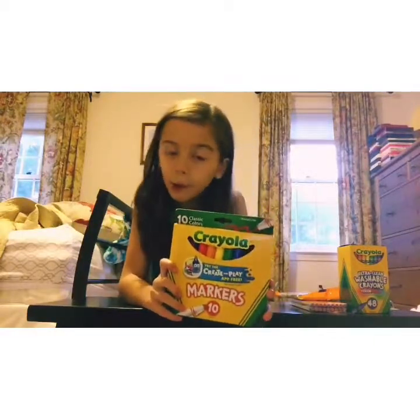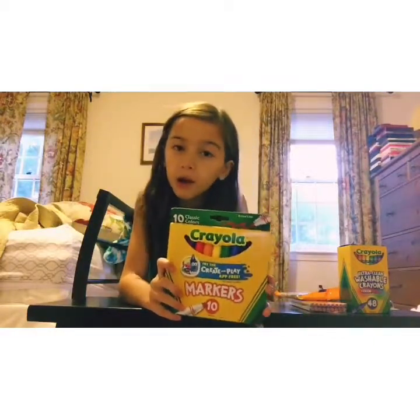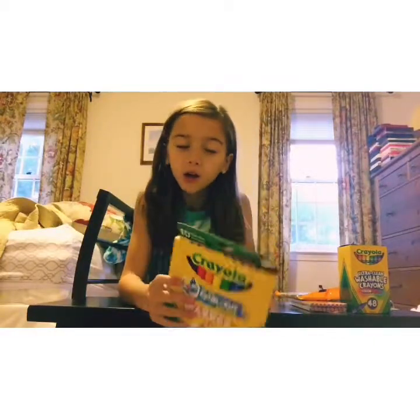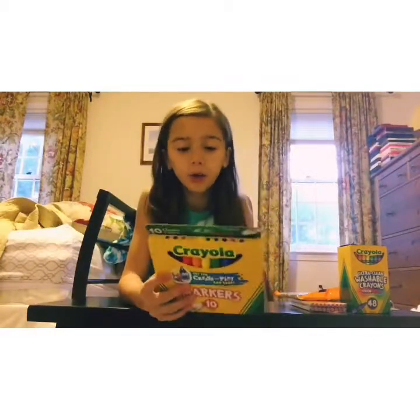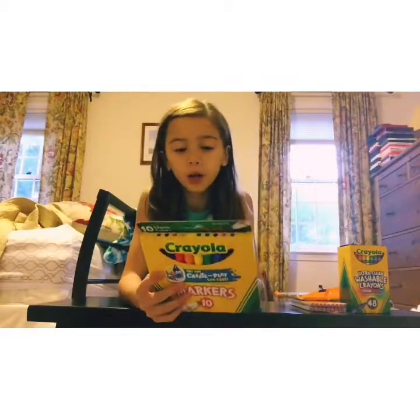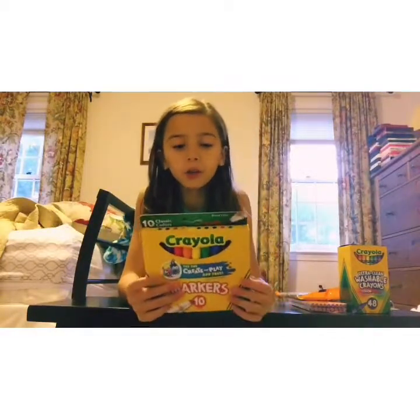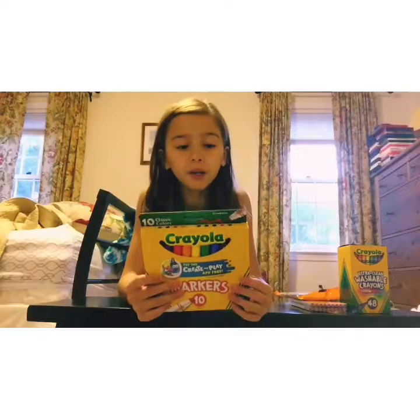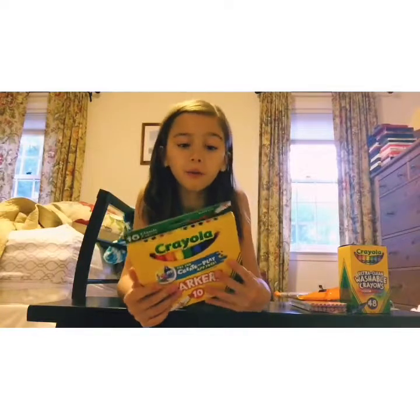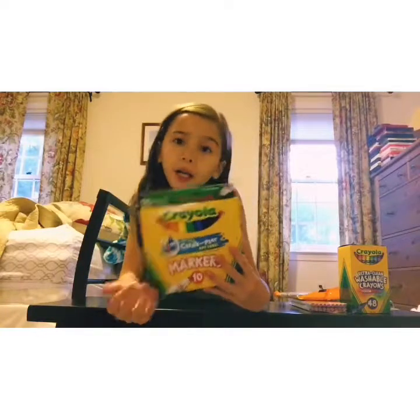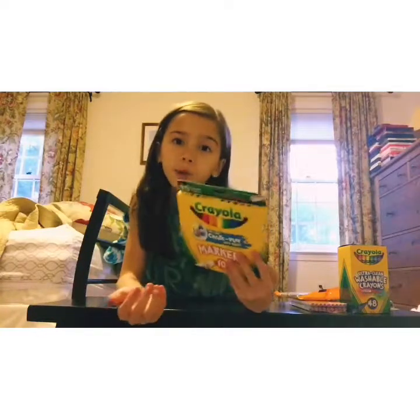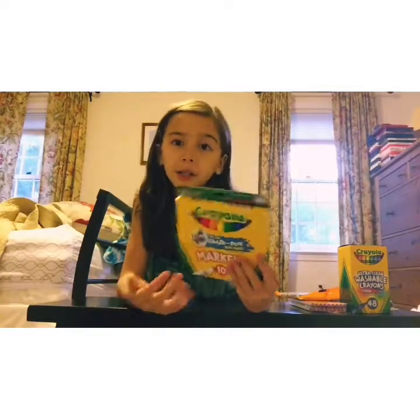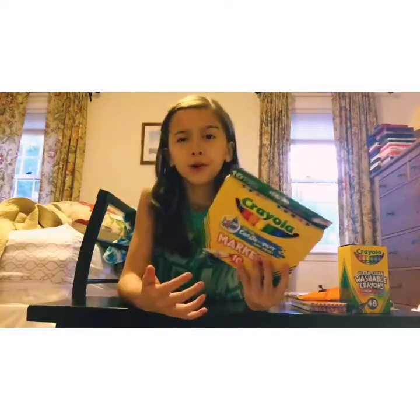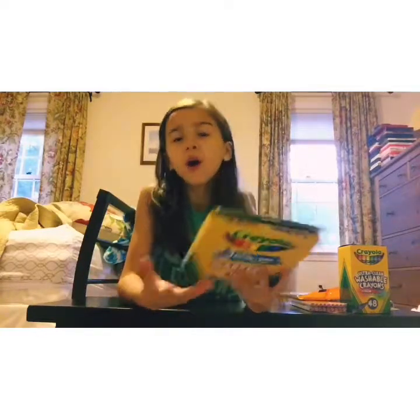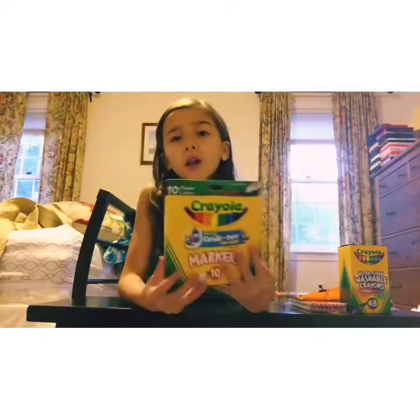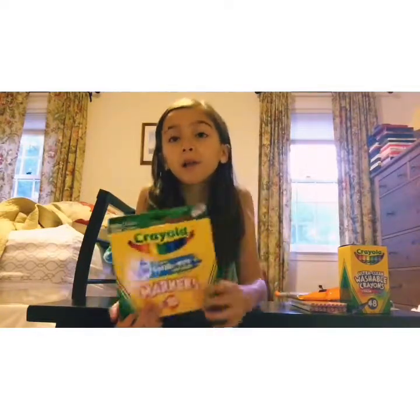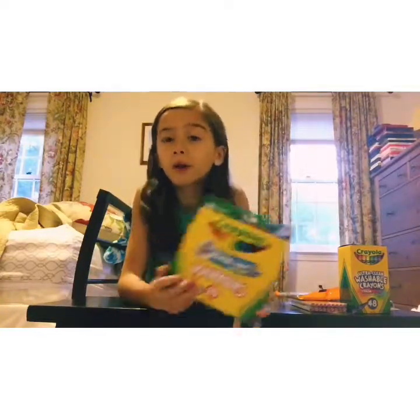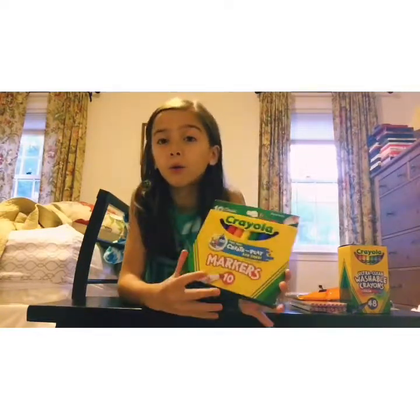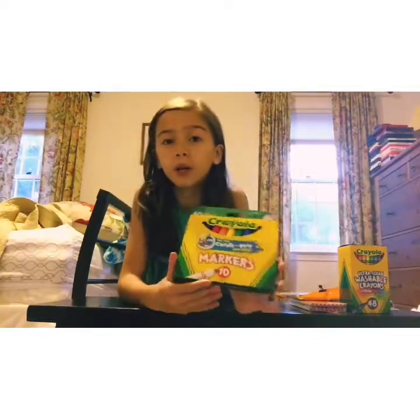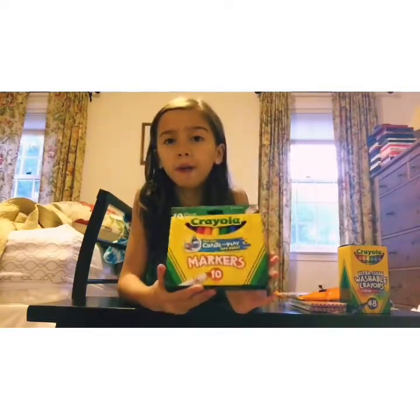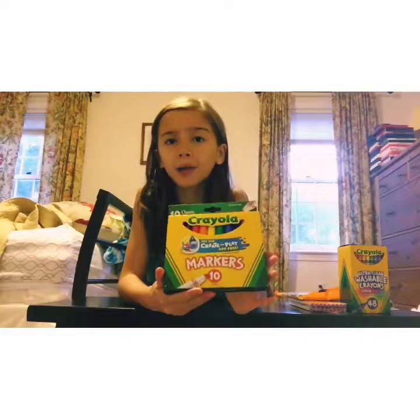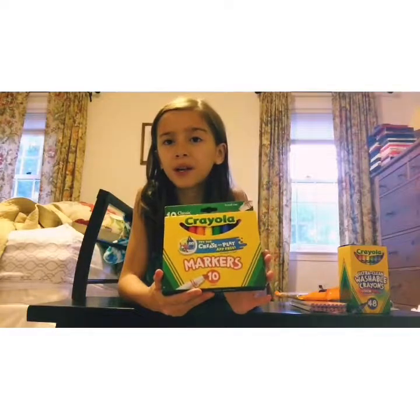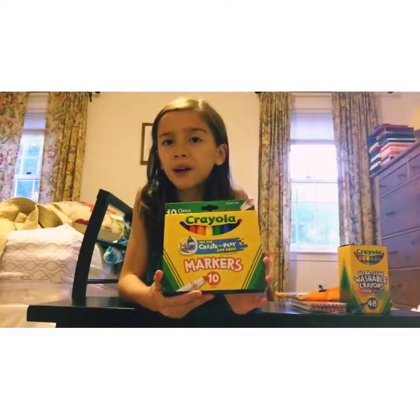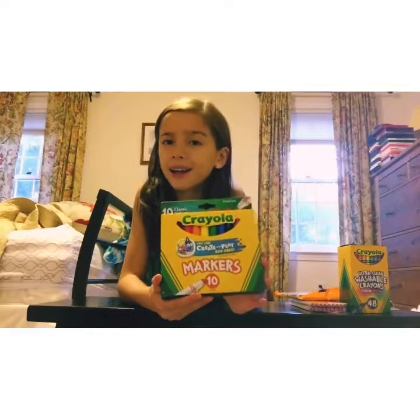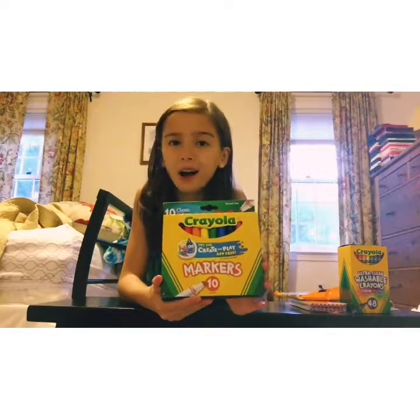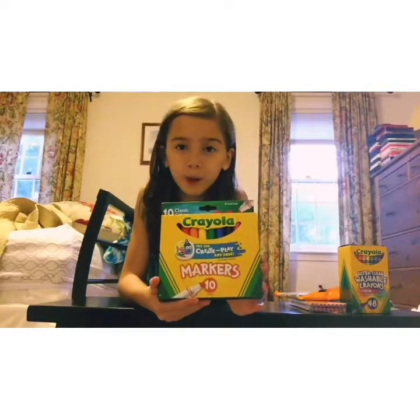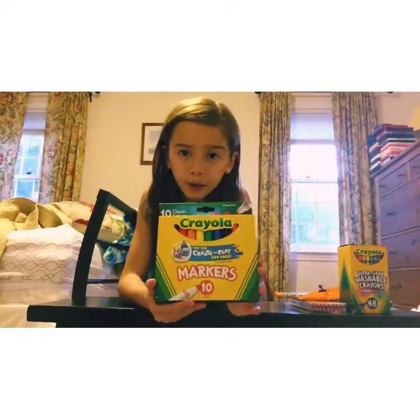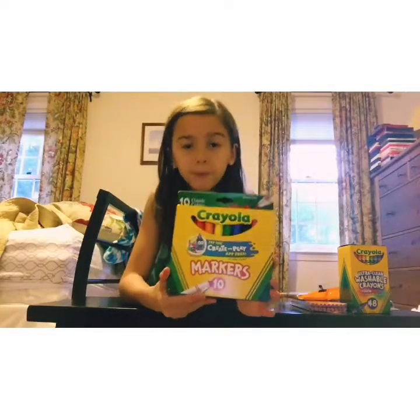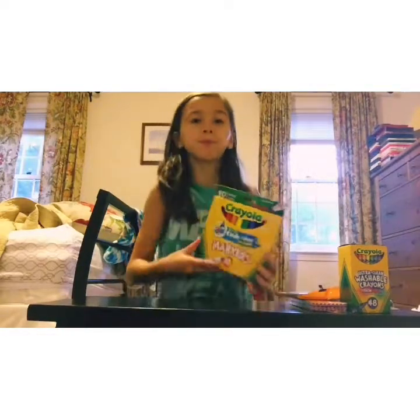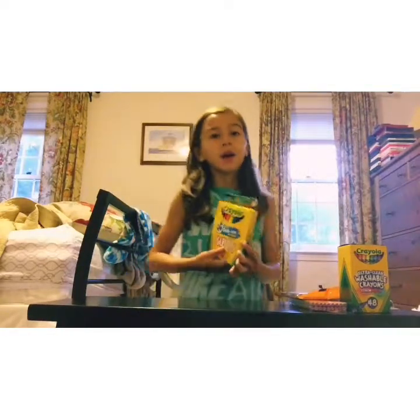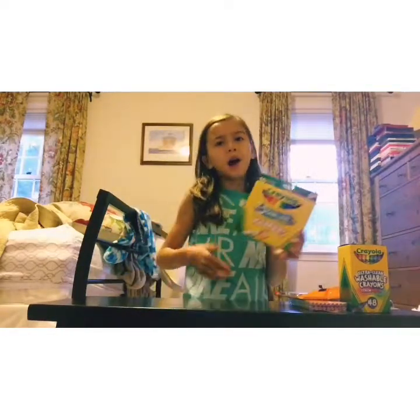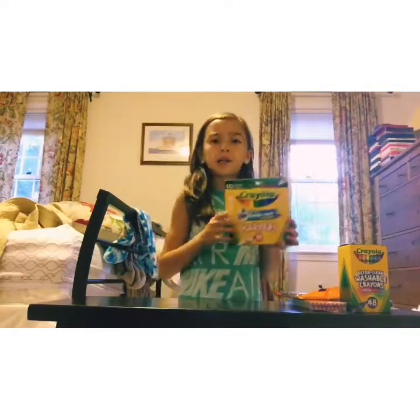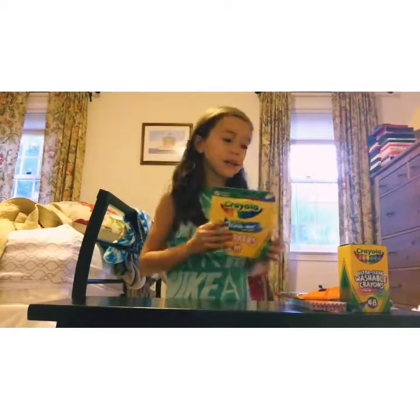I really like these Crayola markers. These are like the highest pack you can really get, and I just like to get the 10-color set.